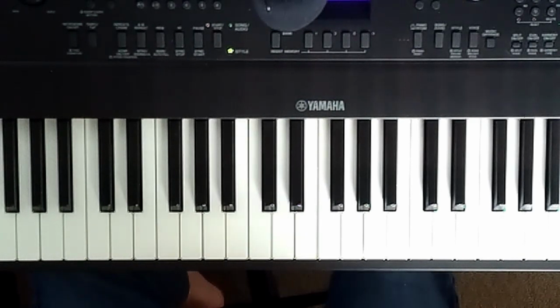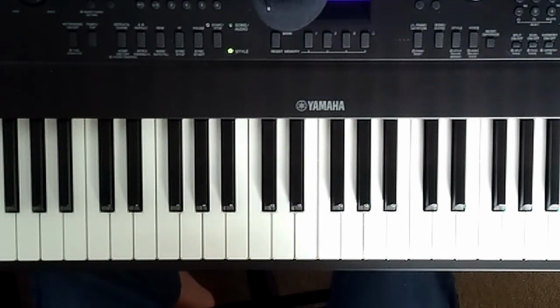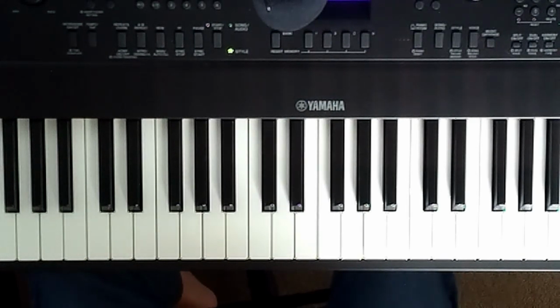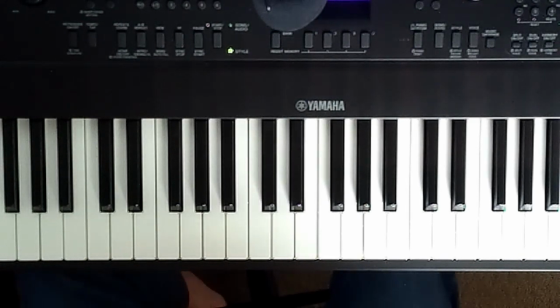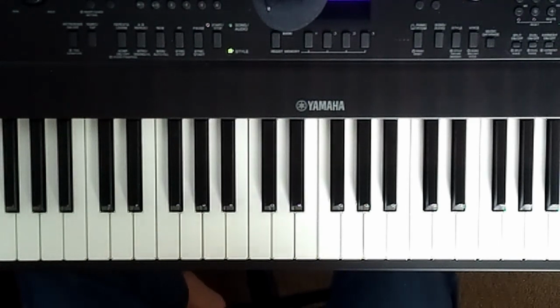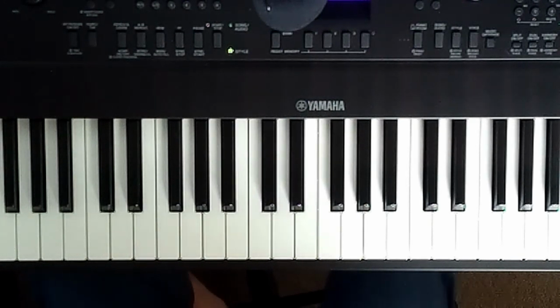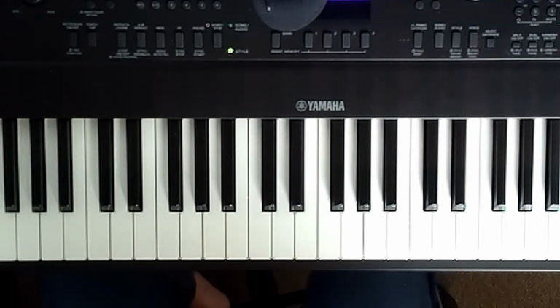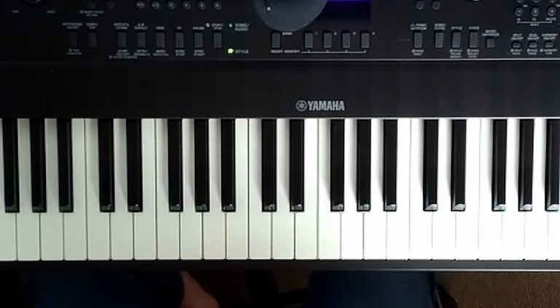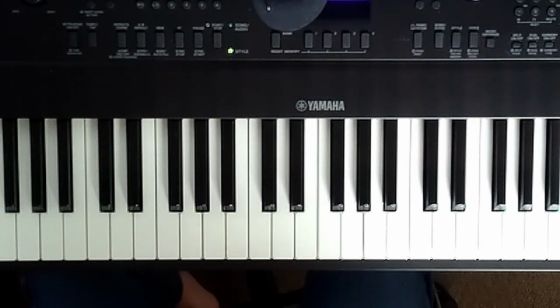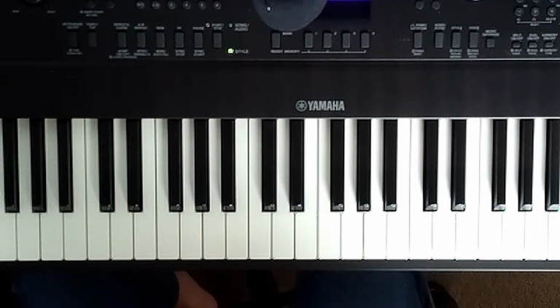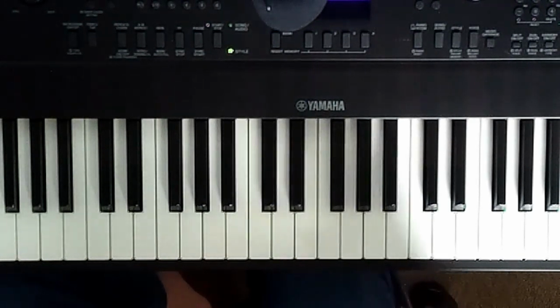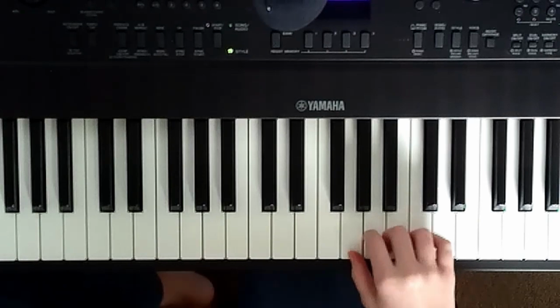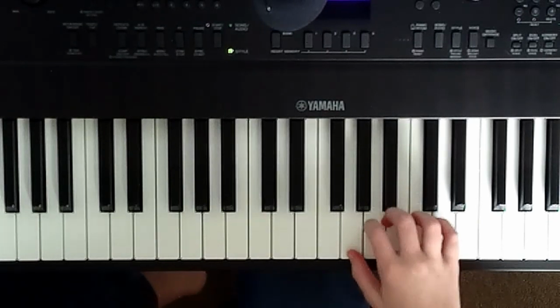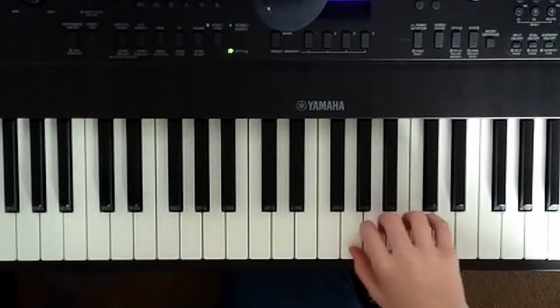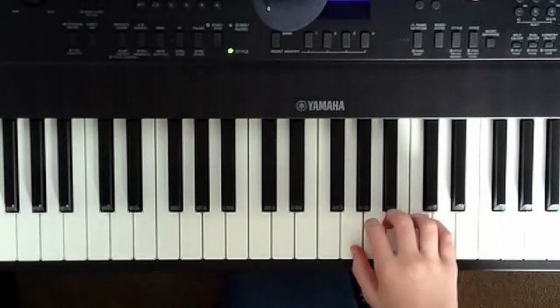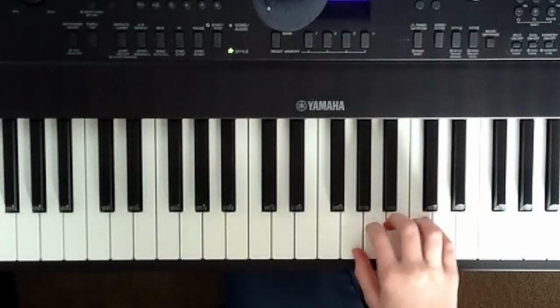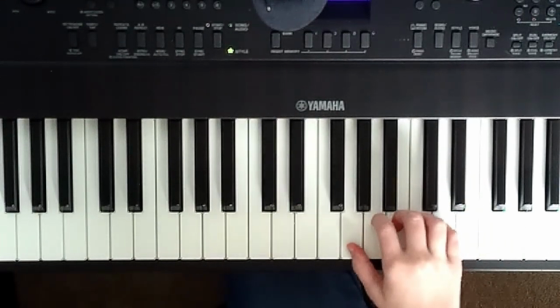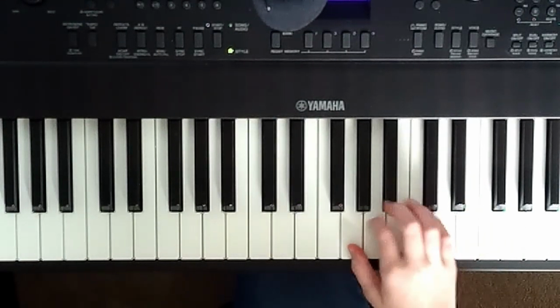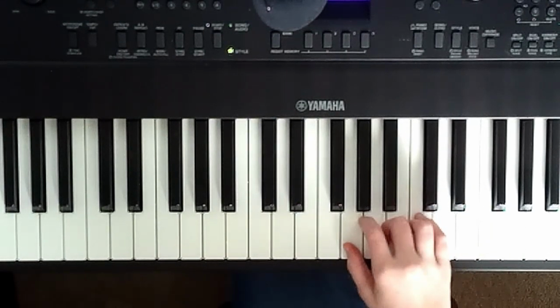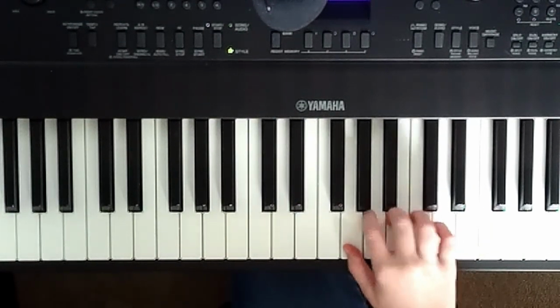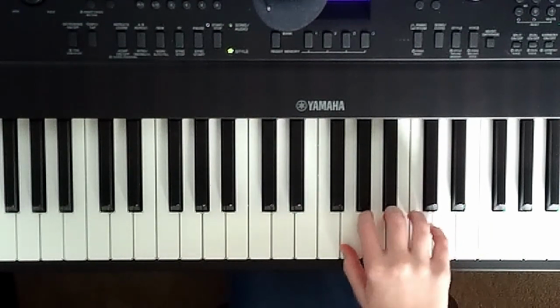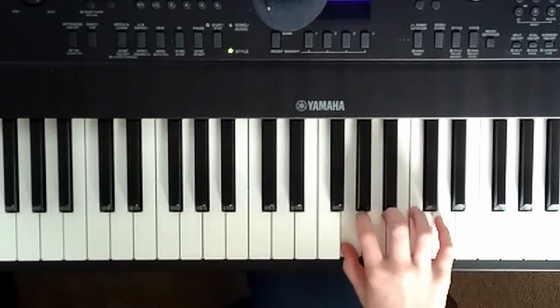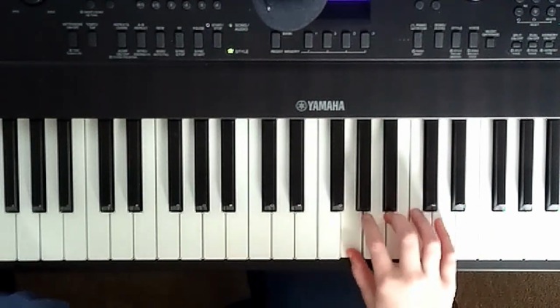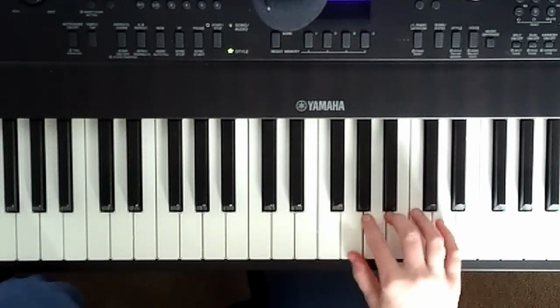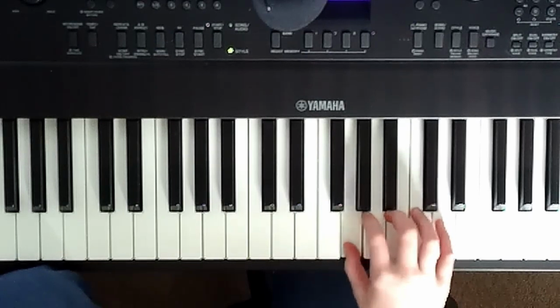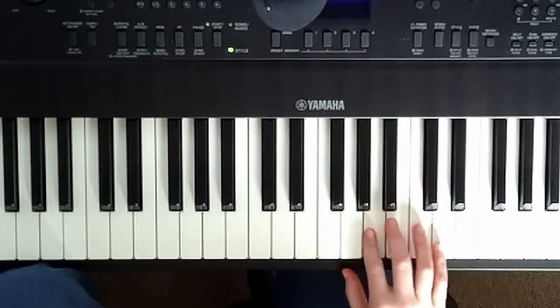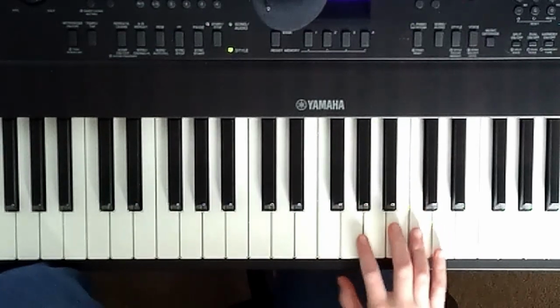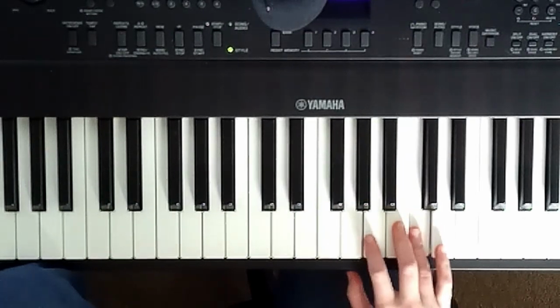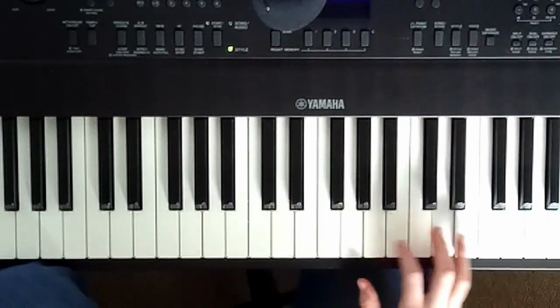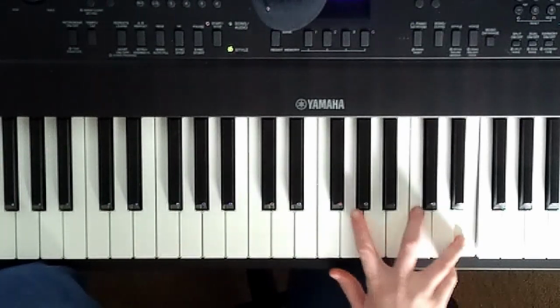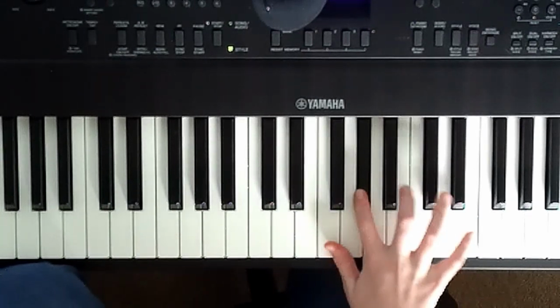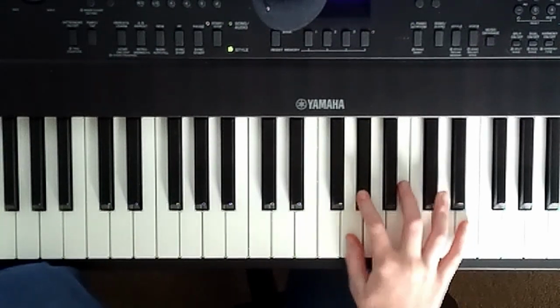Anyways, let's get into it. Let's work on the right hand first — super simple. Start on the G with your thumb: G, A, B, C, D, E, G sharp.